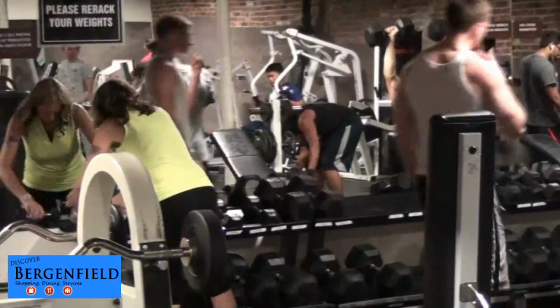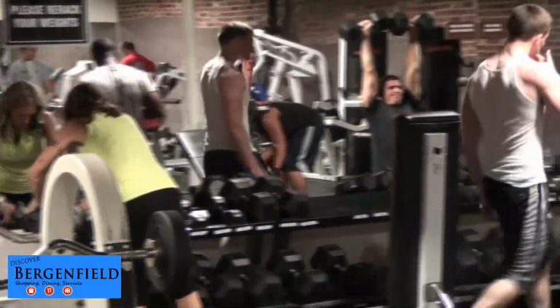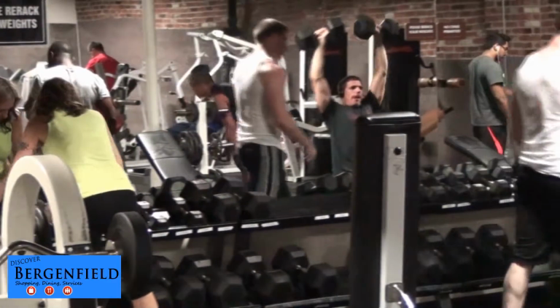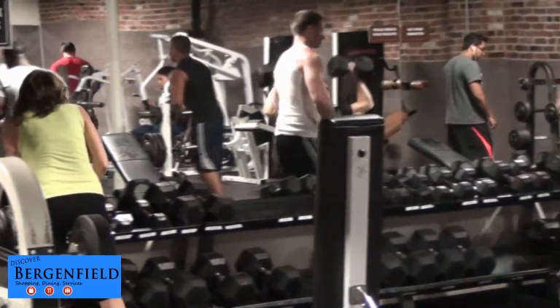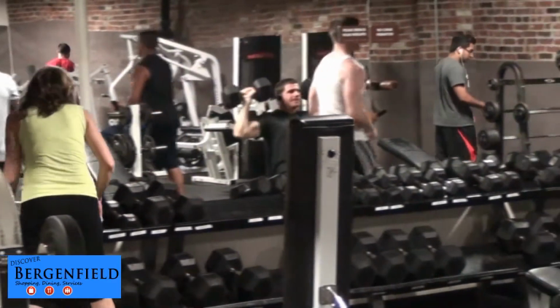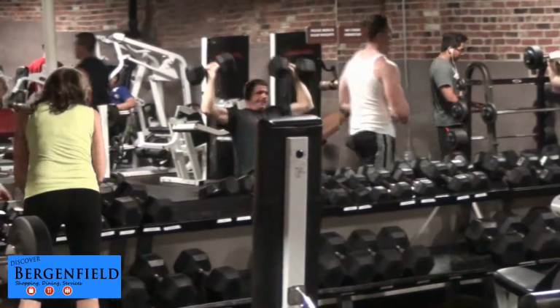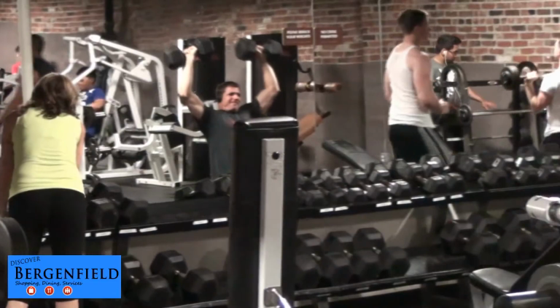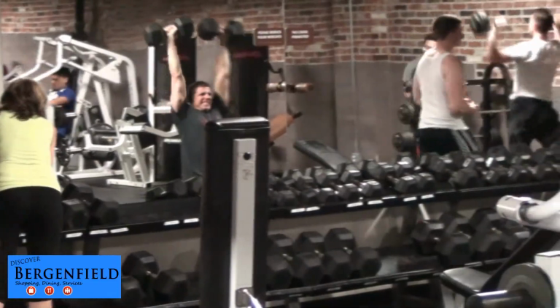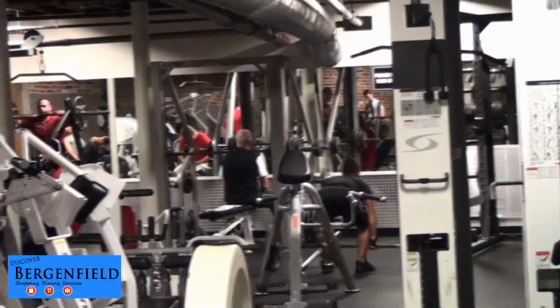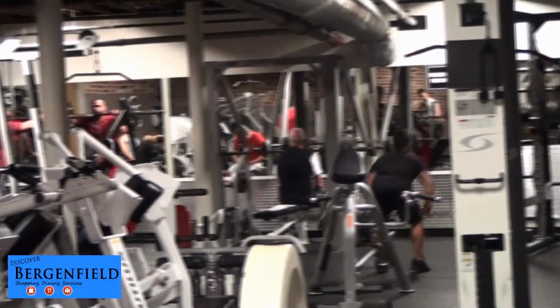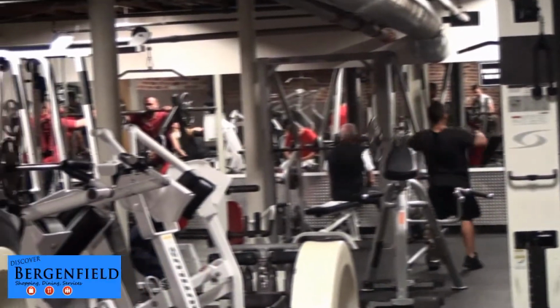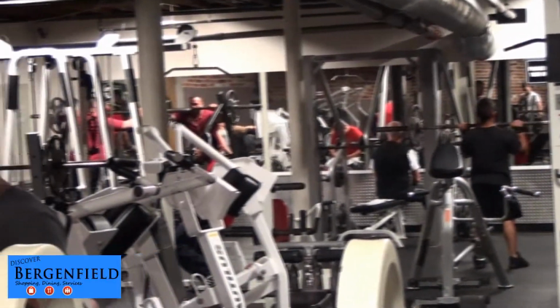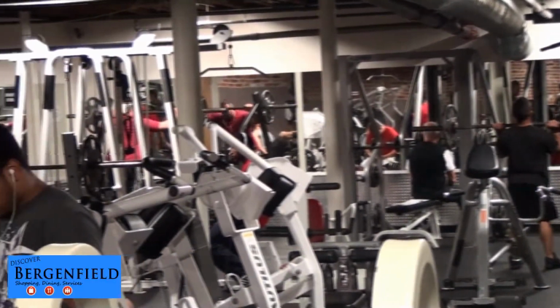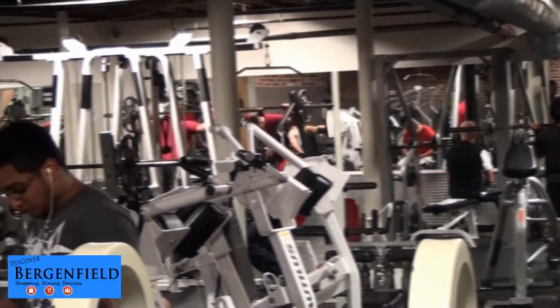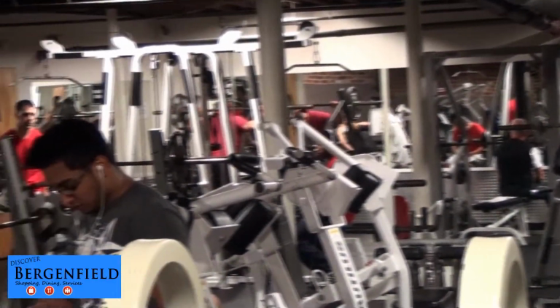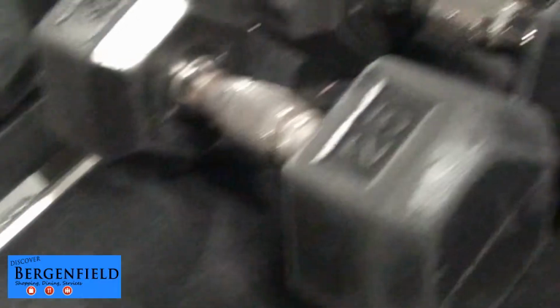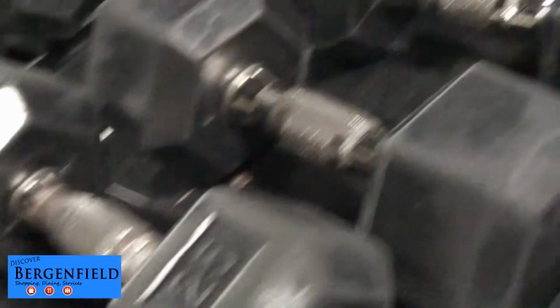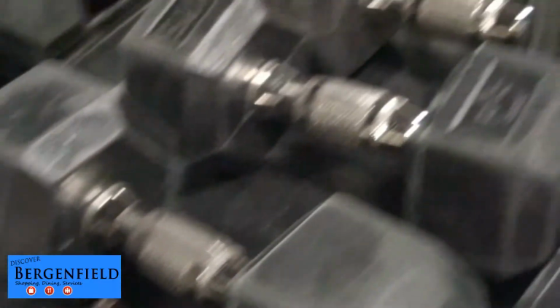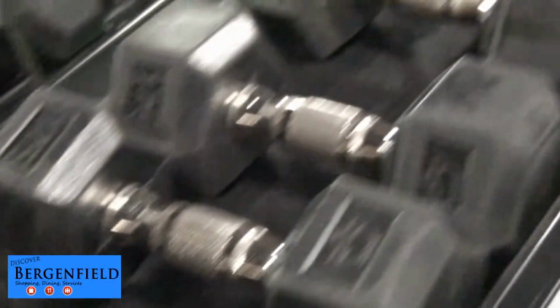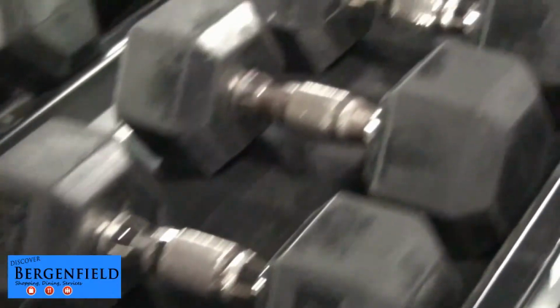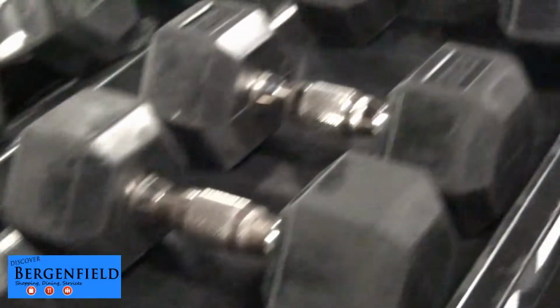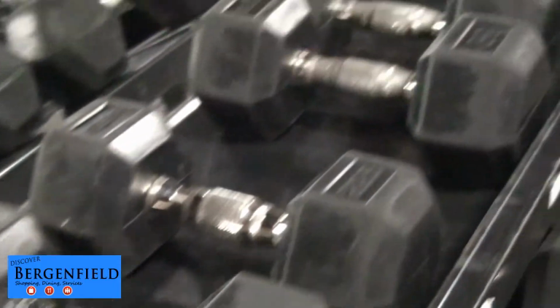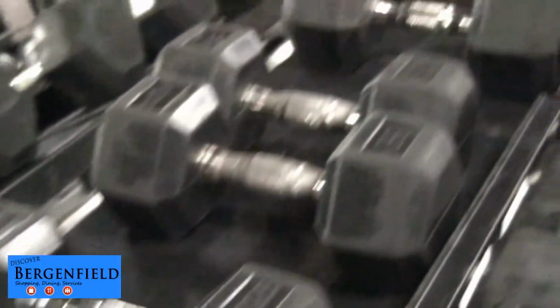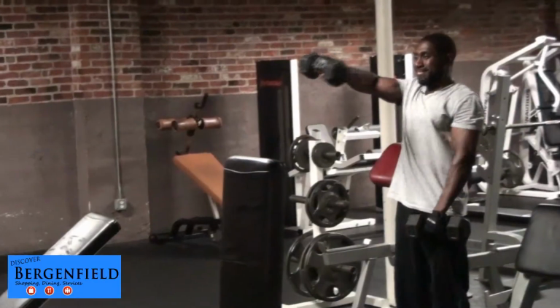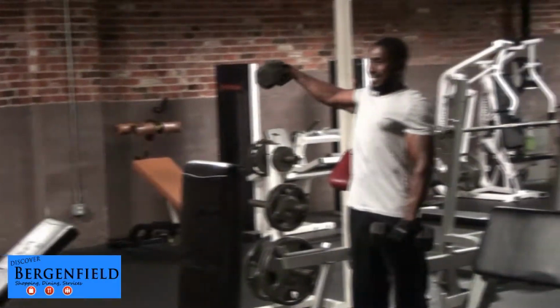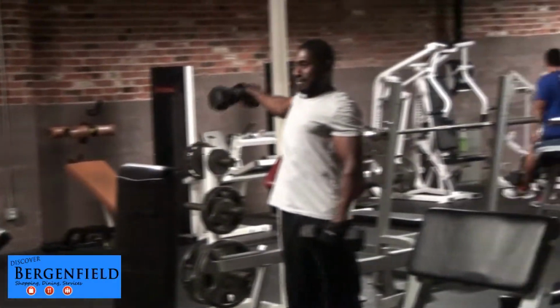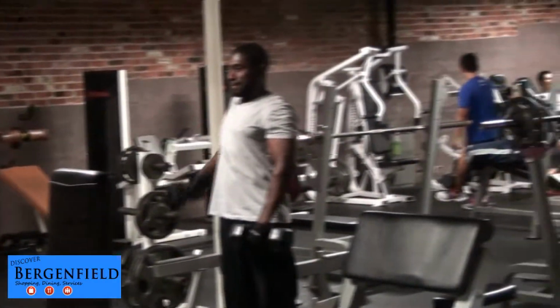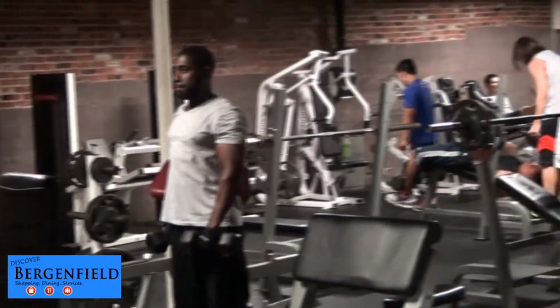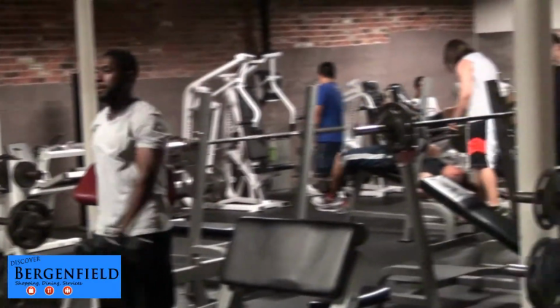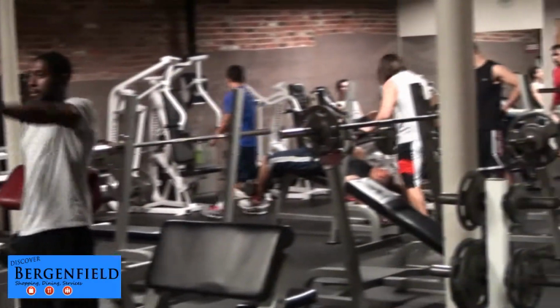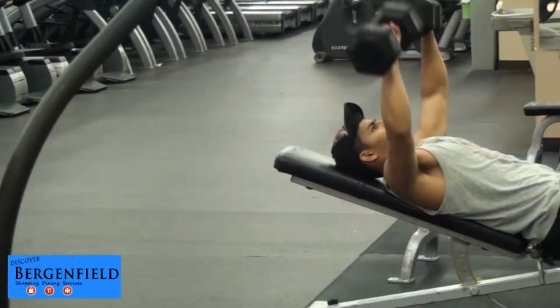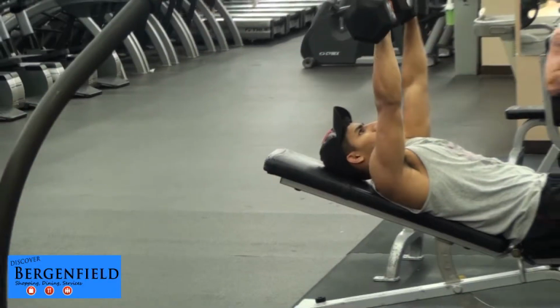State-of-the-art equipment including Nautilus, Cybex, StairMaster, Octane, and Hoist, with dedicated areas for free weights and circuit training in Fitness 2's nearly 20,000 square foot multi-level facility.